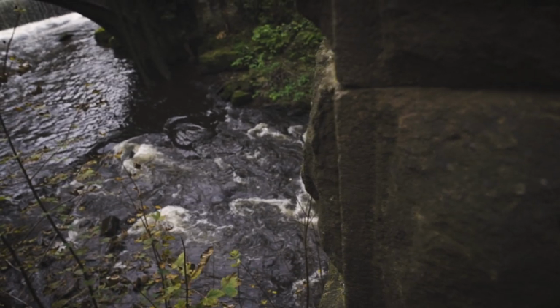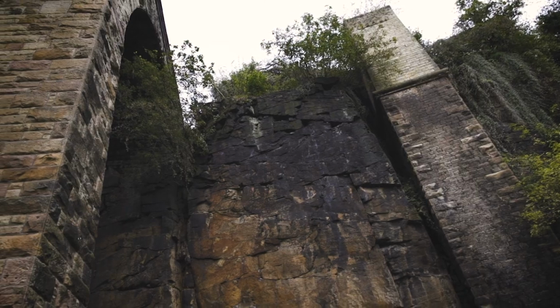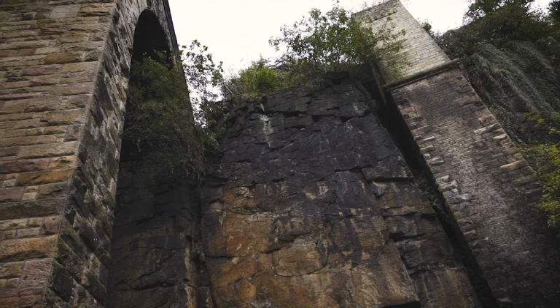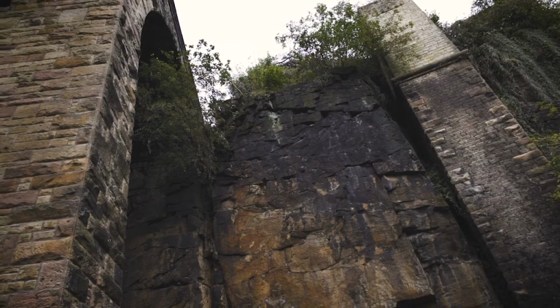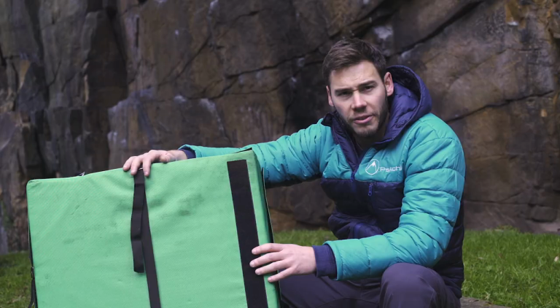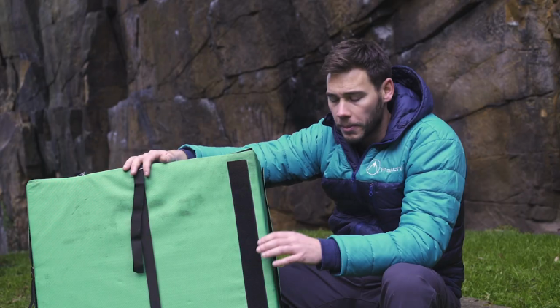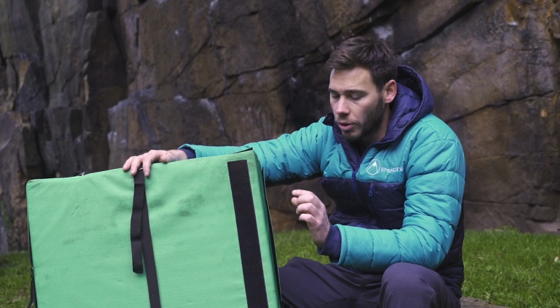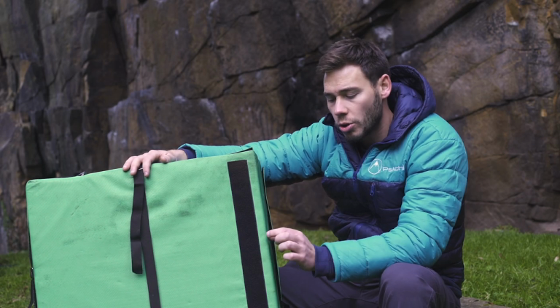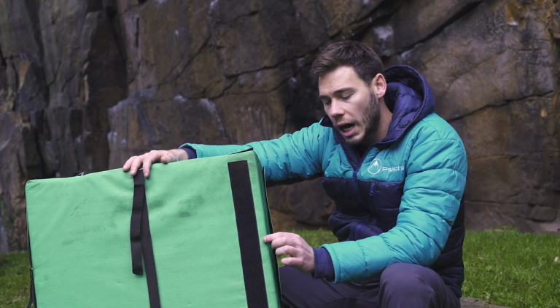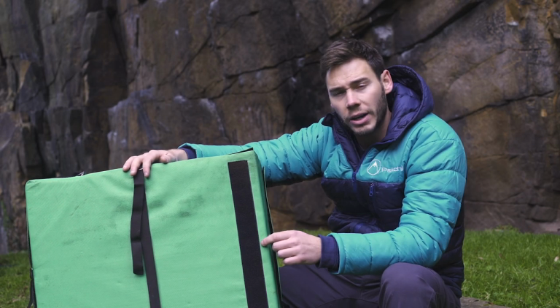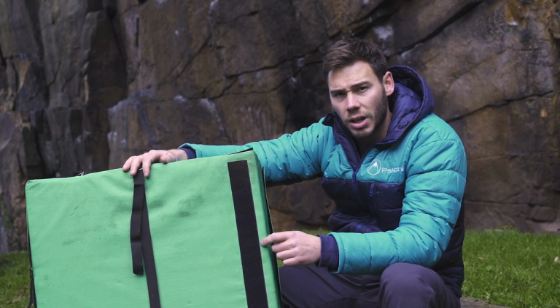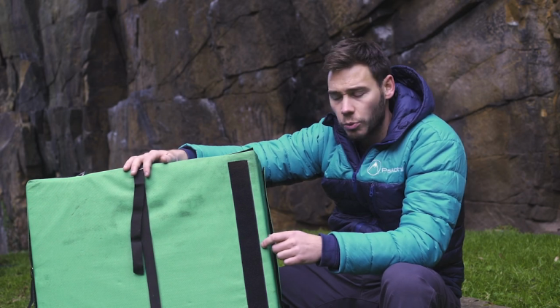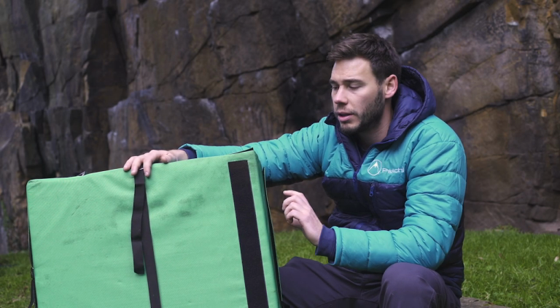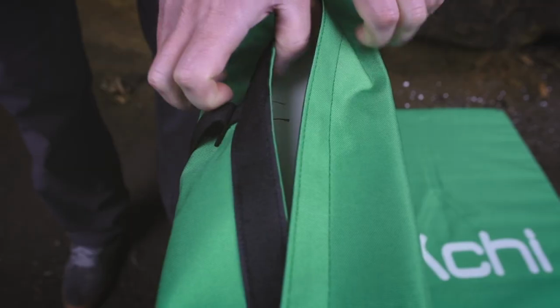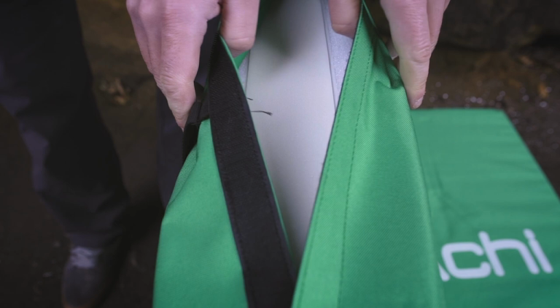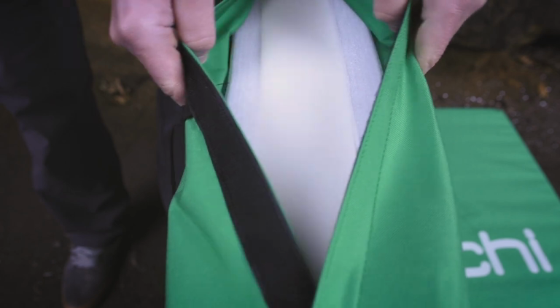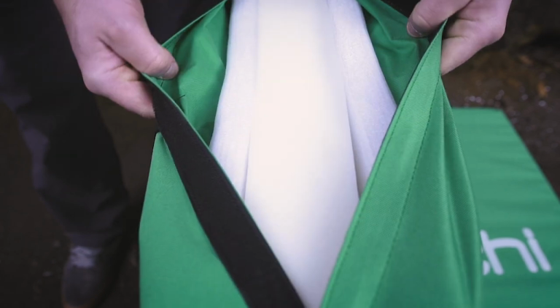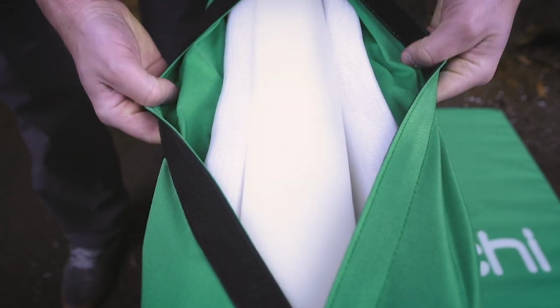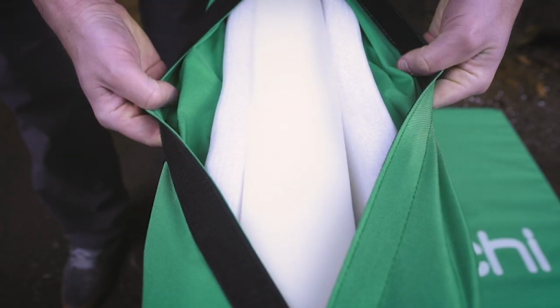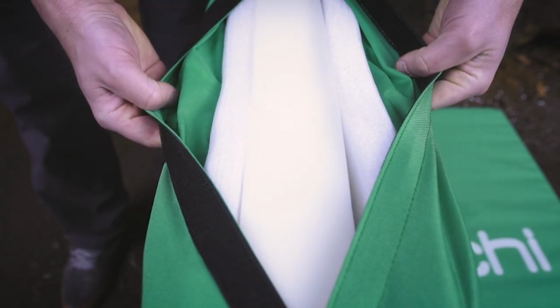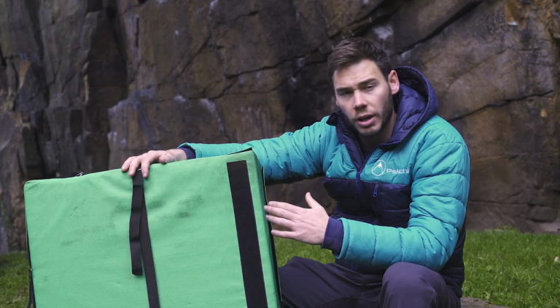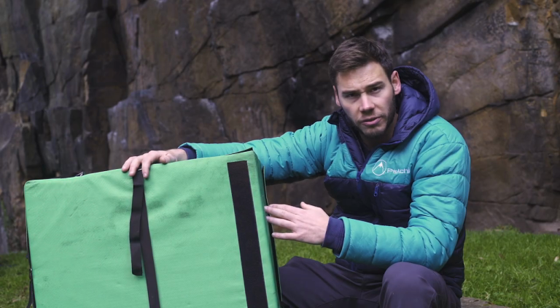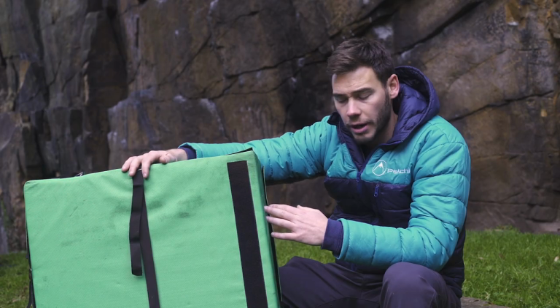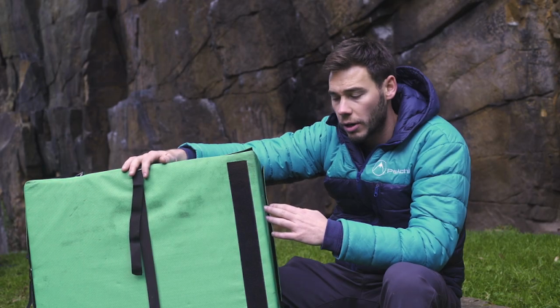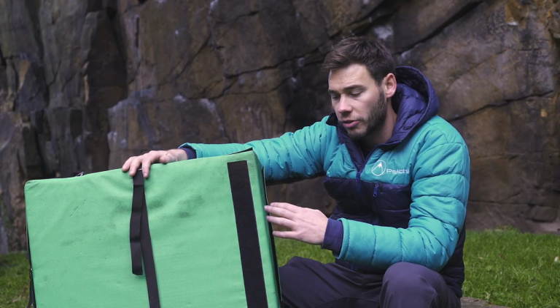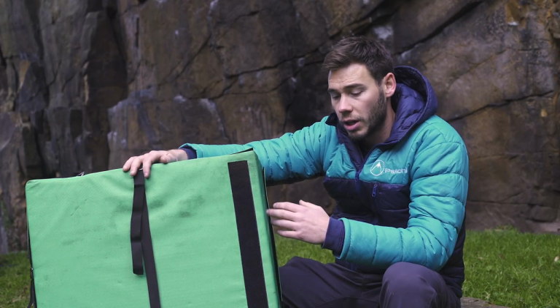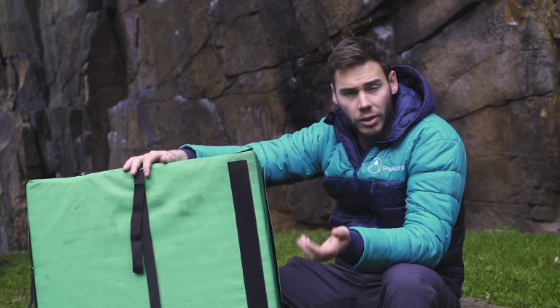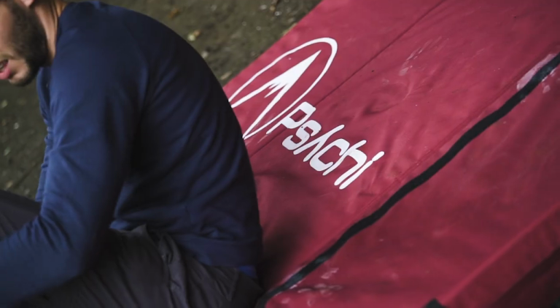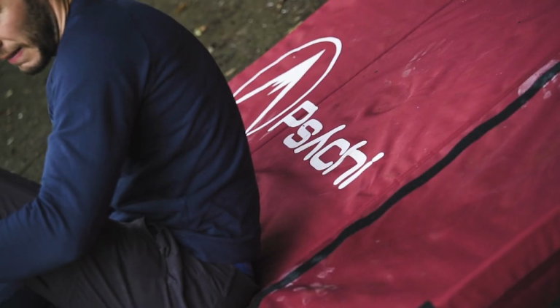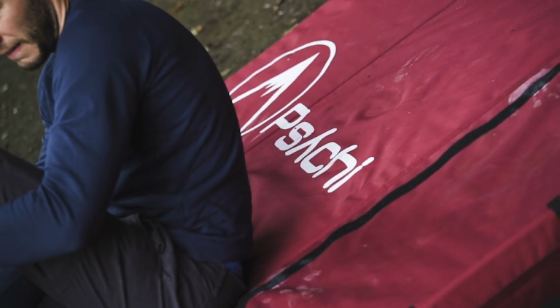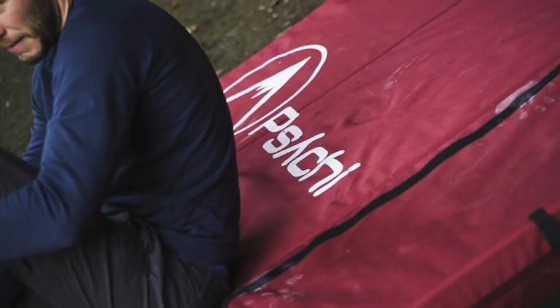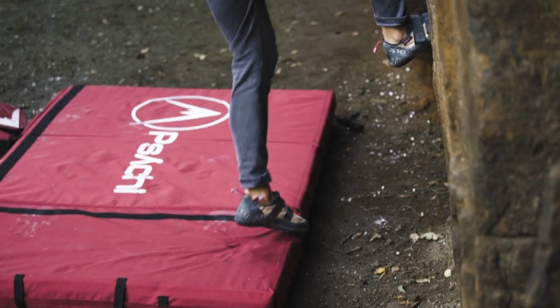The Quake pad comes with tri-layer foam. We've got two hard-wearing outer layers, which means the pad can be used both ways up, still using the soft inner layer as well to make sure that on highball problems you've got a good impact.